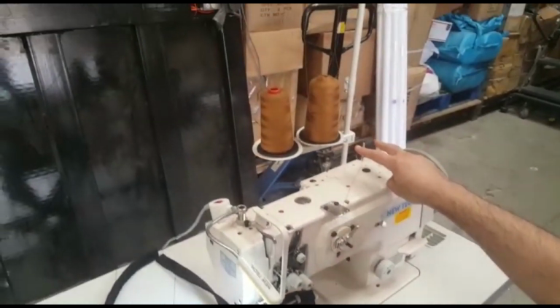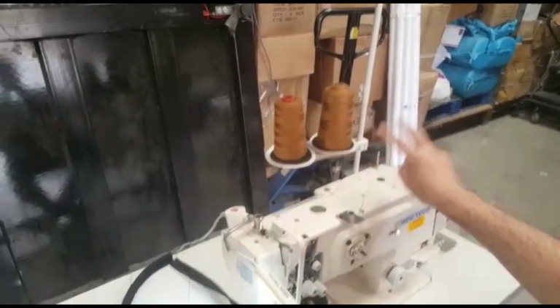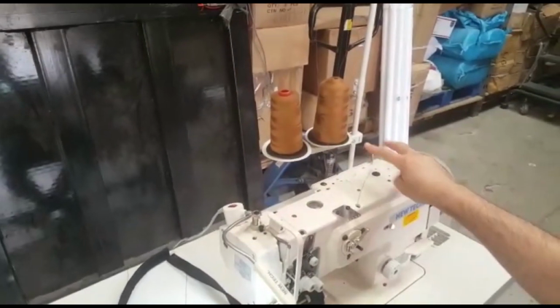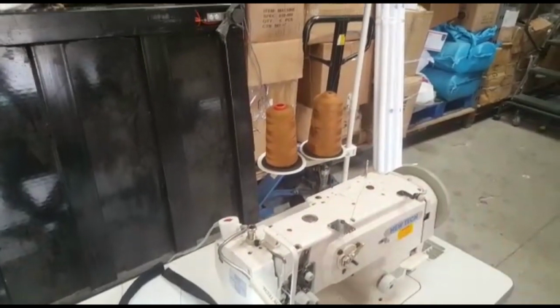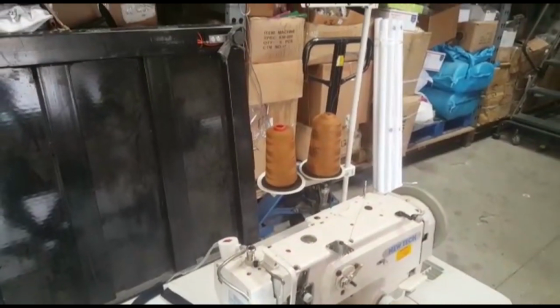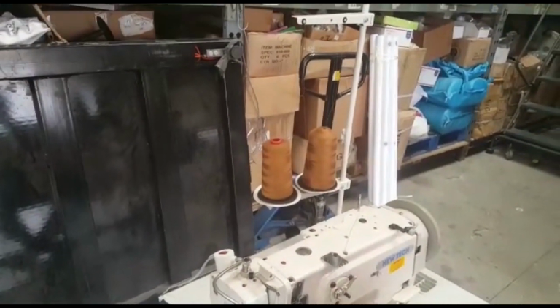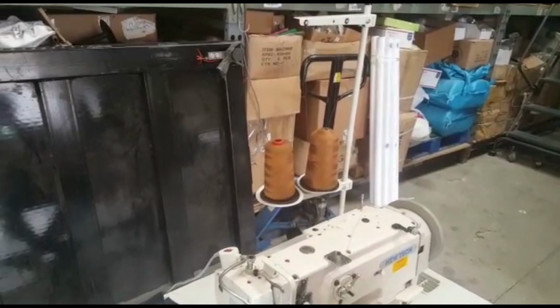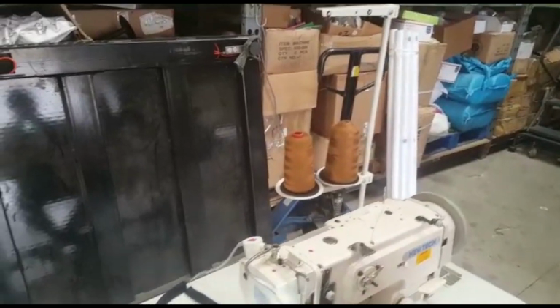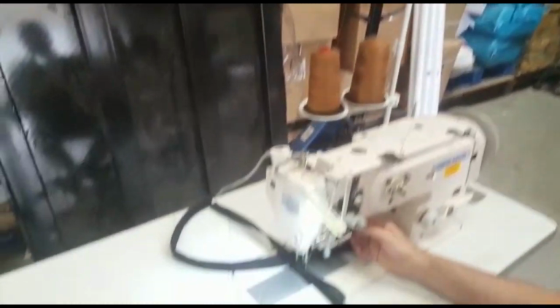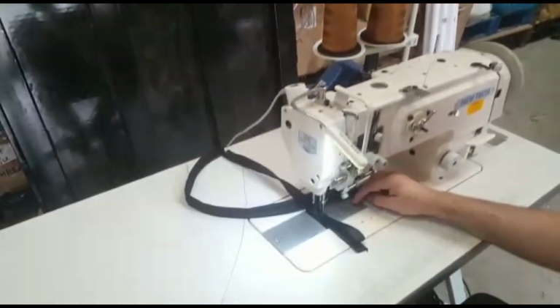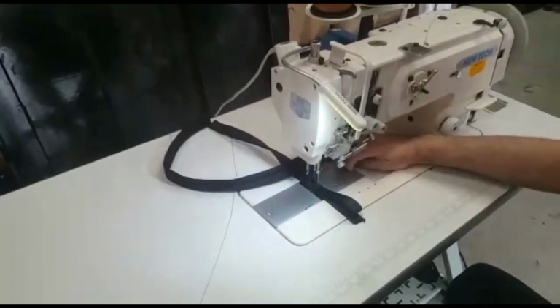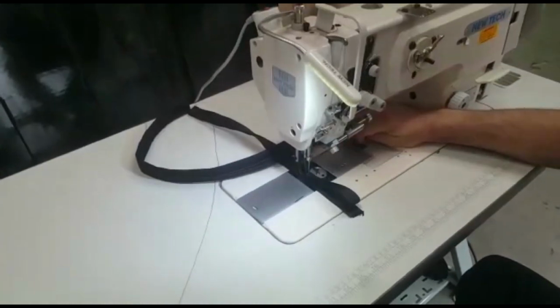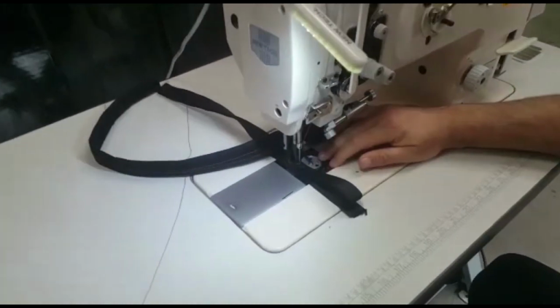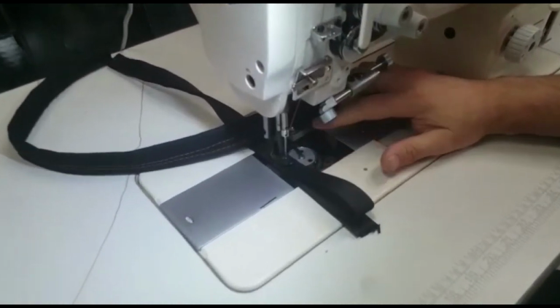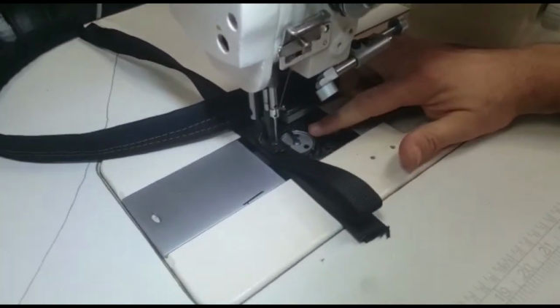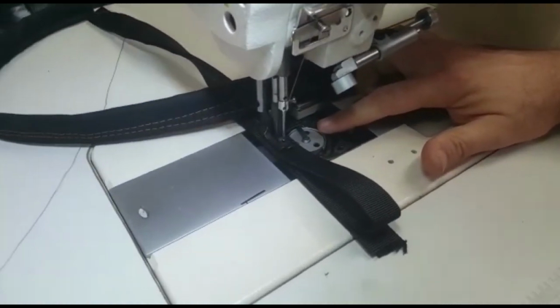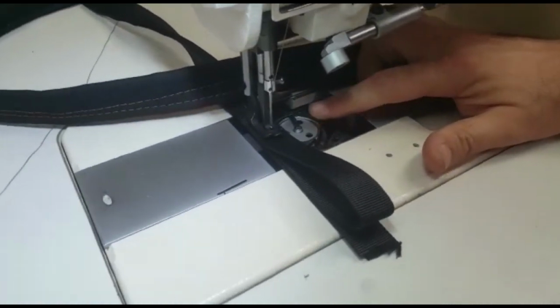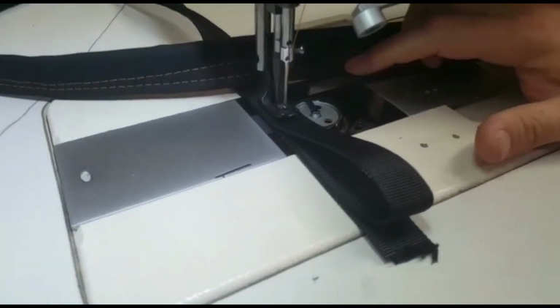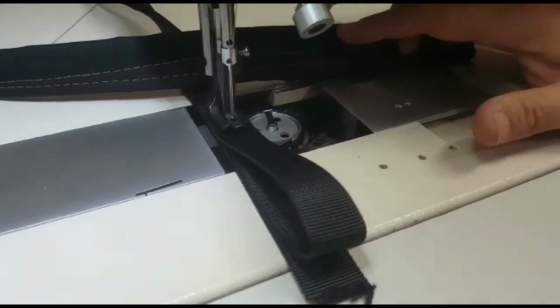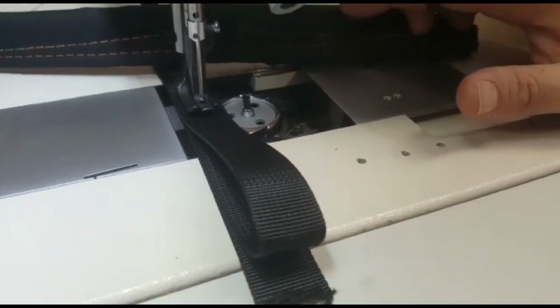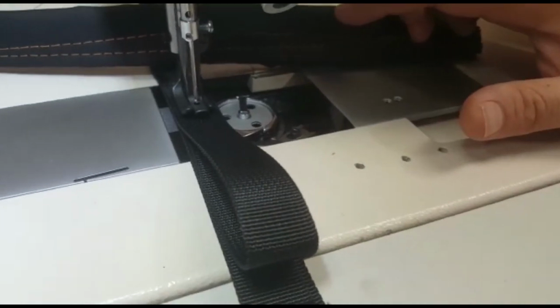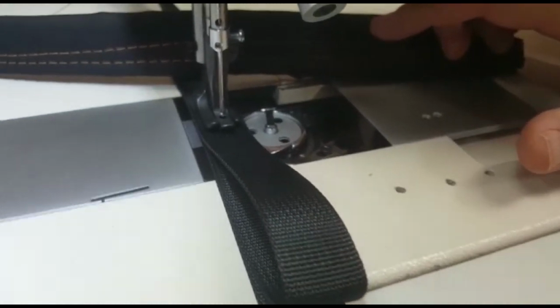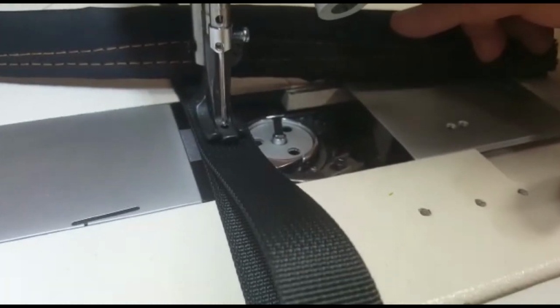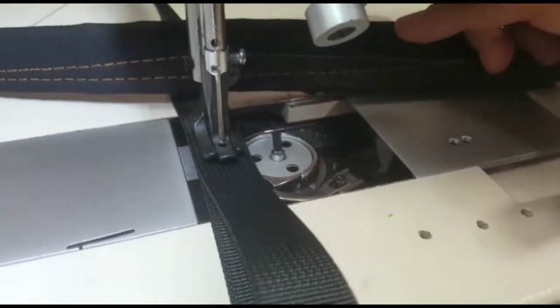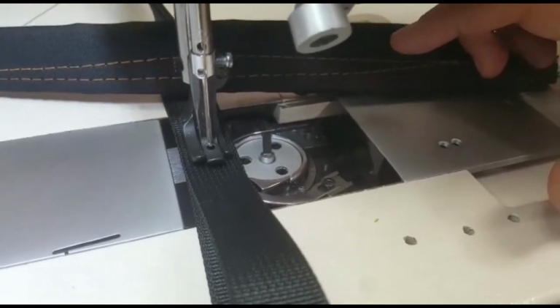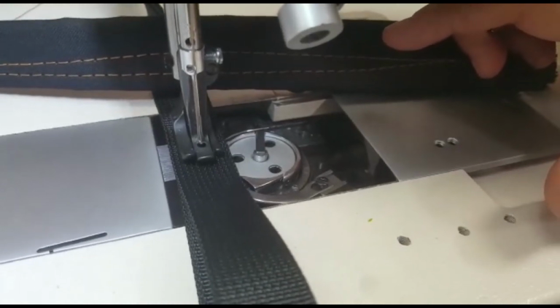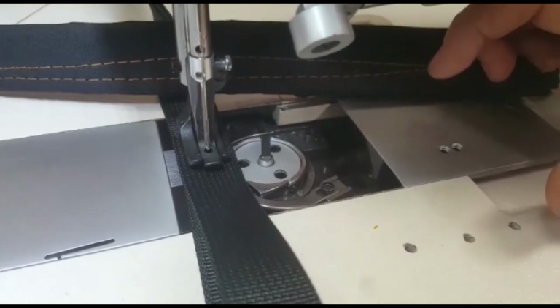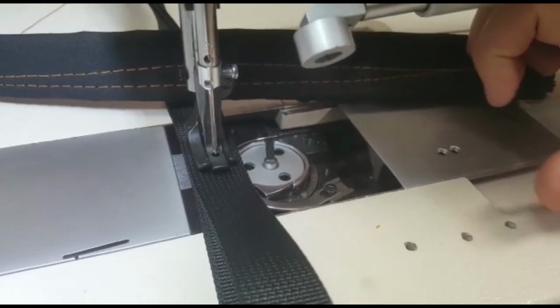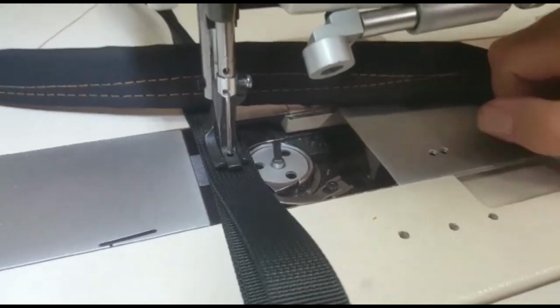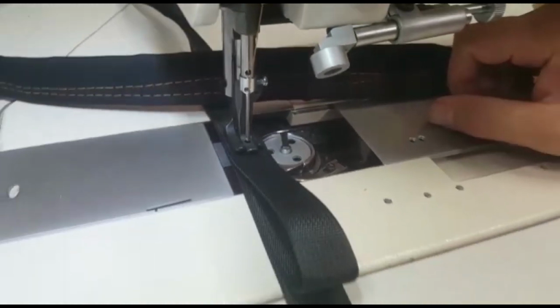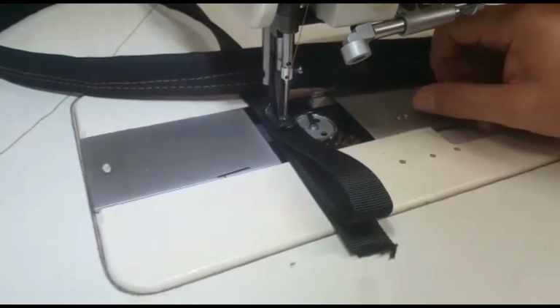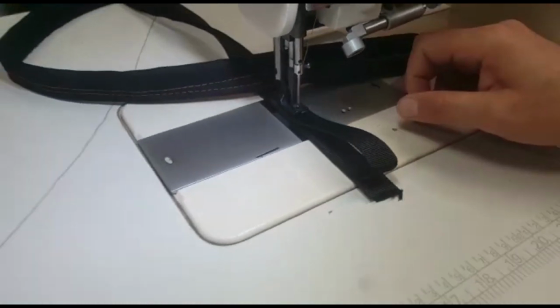It comes with an automatic bobbin winder built into the sewing machine. You get the thread stand to pull the thread, and you have a big bobbin capacity, meaning you don't have to keep changing the bobbin.